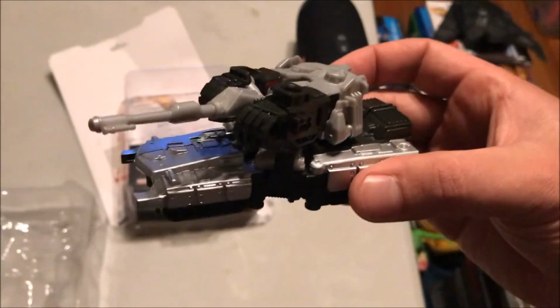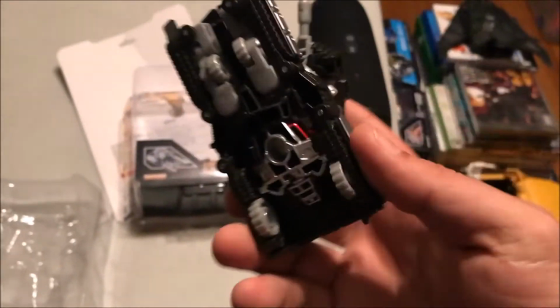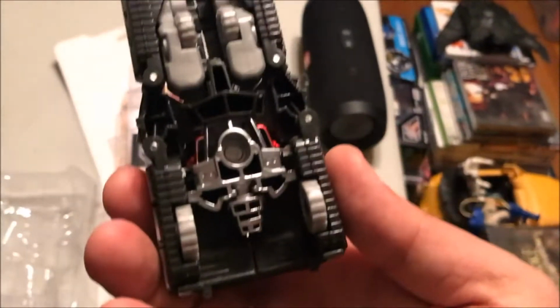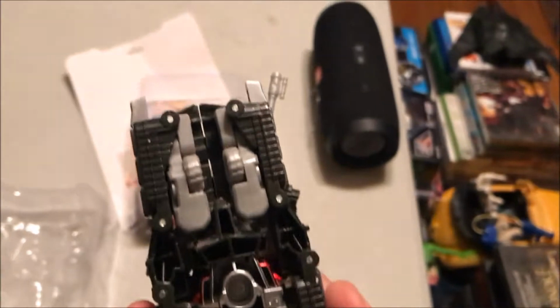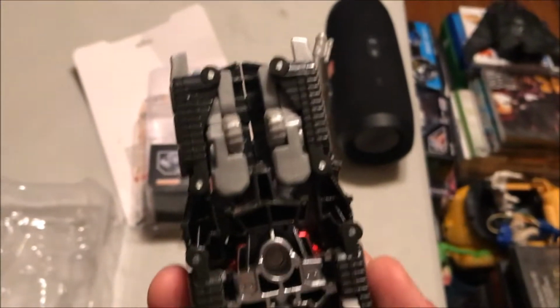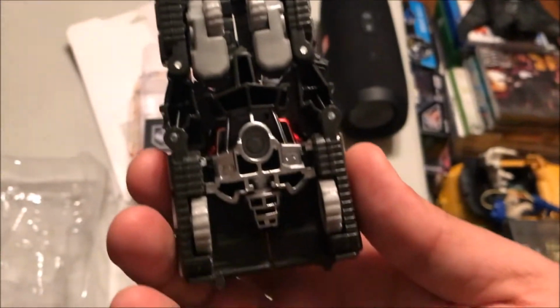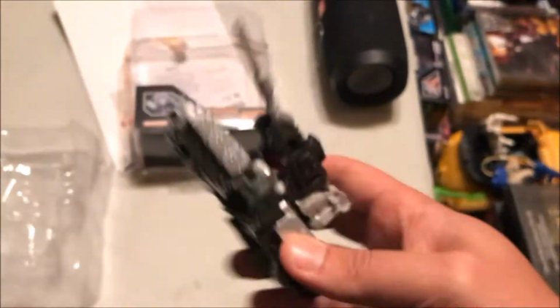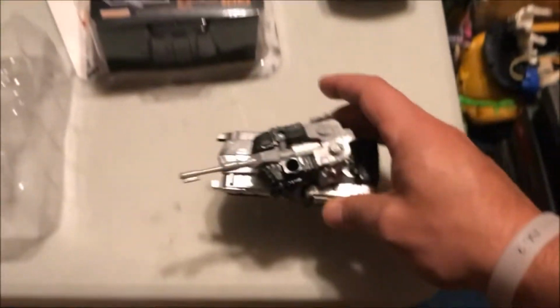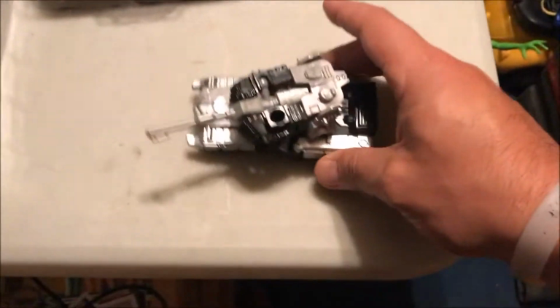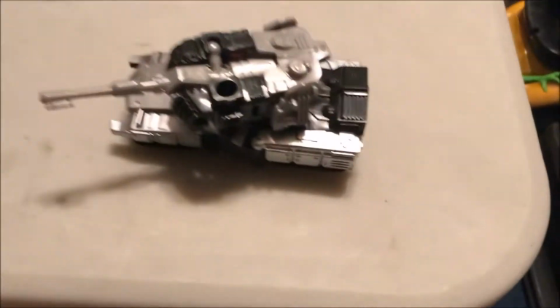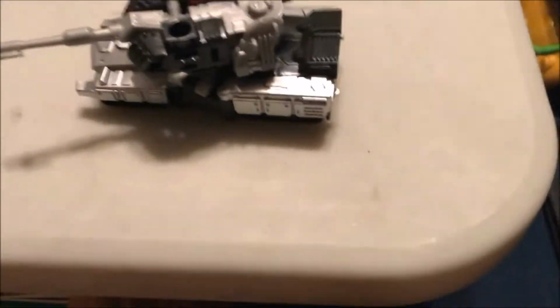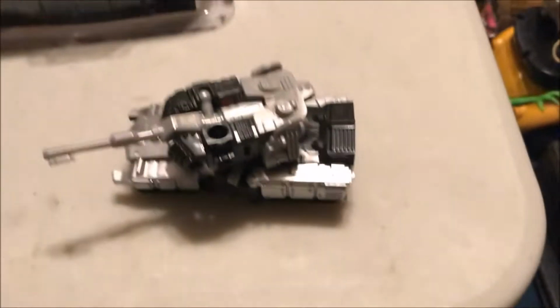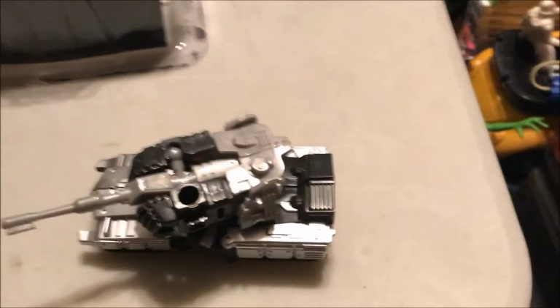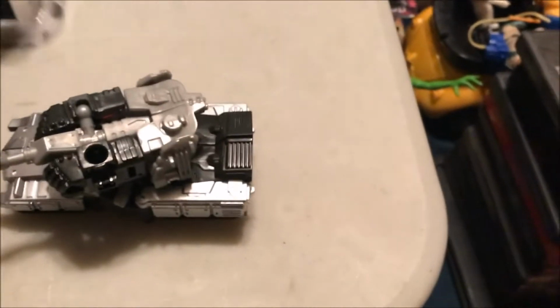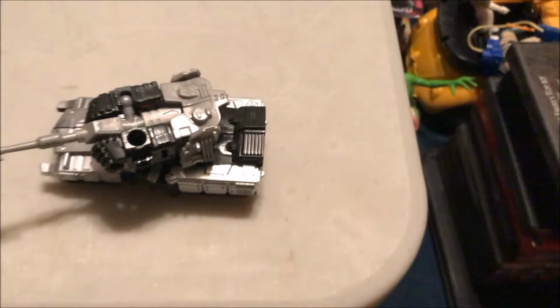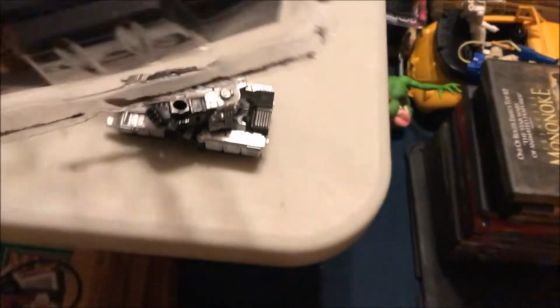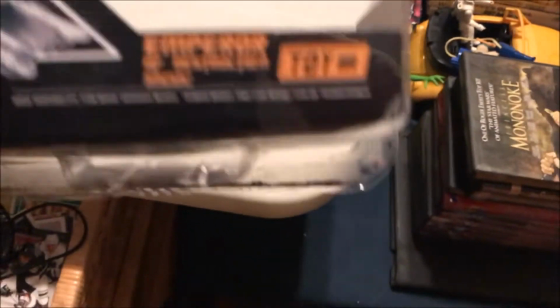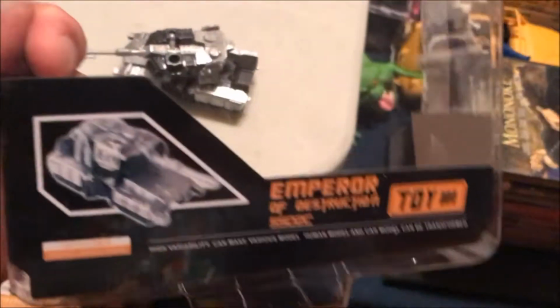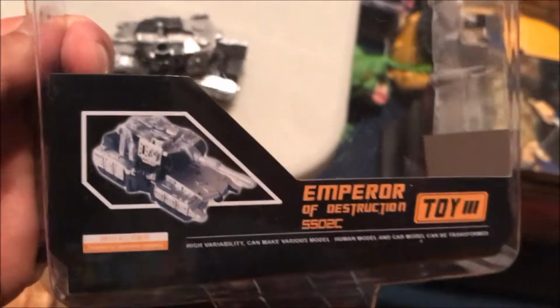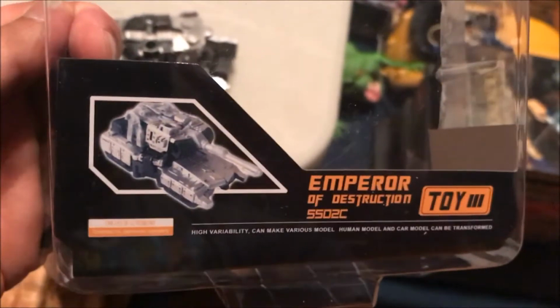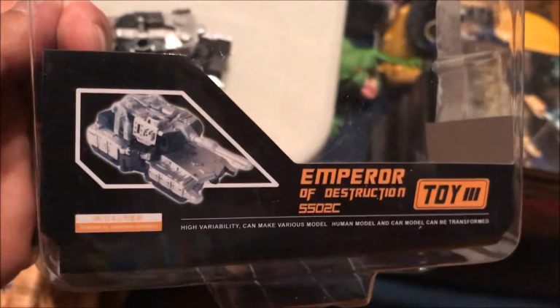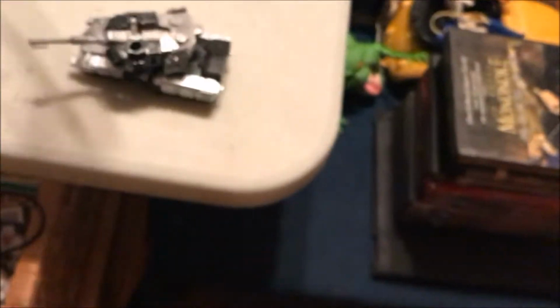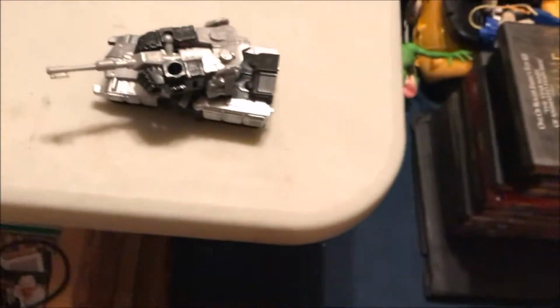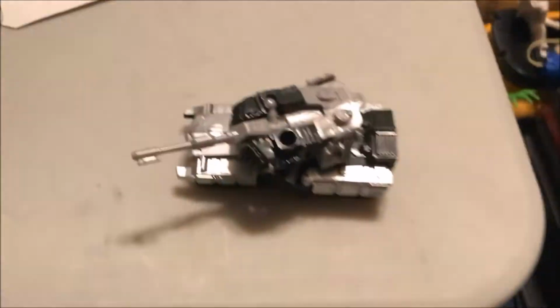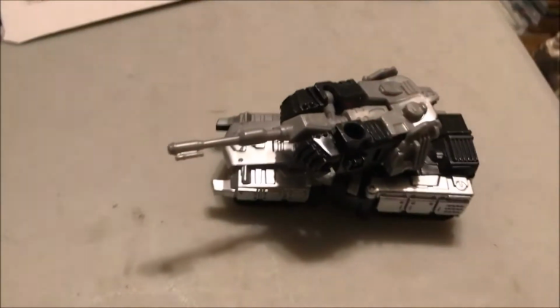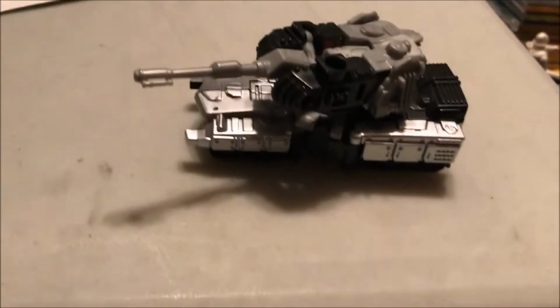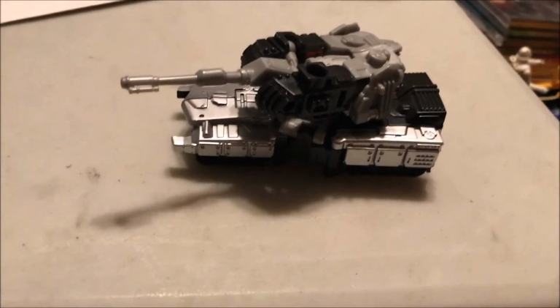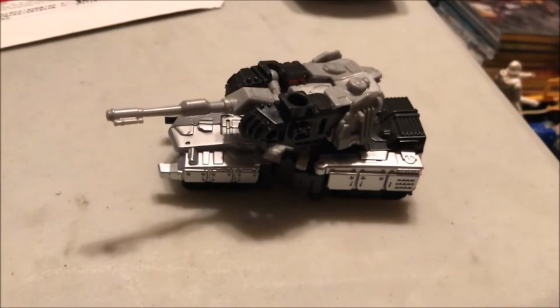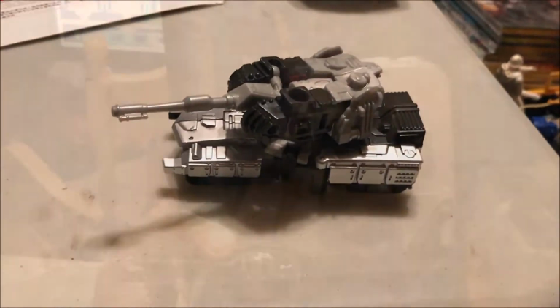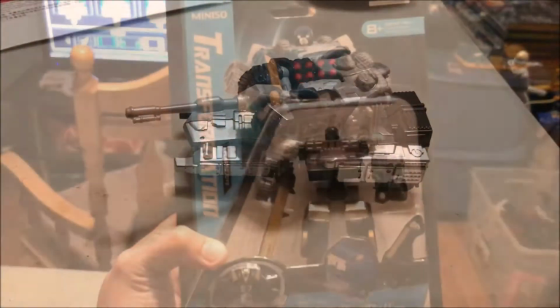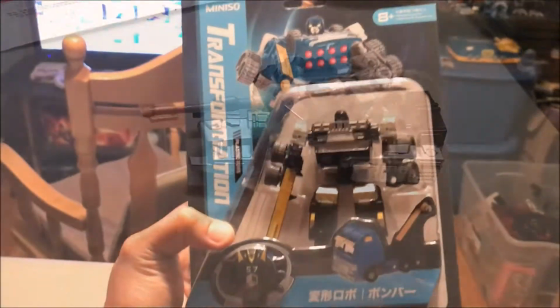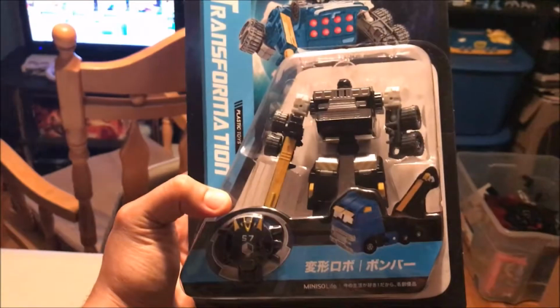Looking at the toy itself again in vehicle mode — it has four wheels at the bottom, it rolls nicely, and he looks great in tank mode. Pretty easy to transform, but you have to go off the picture on the back of the packaging because inside there are no instructions.